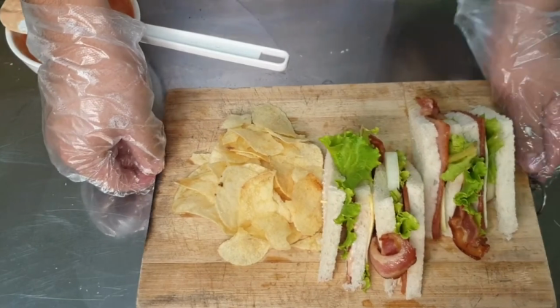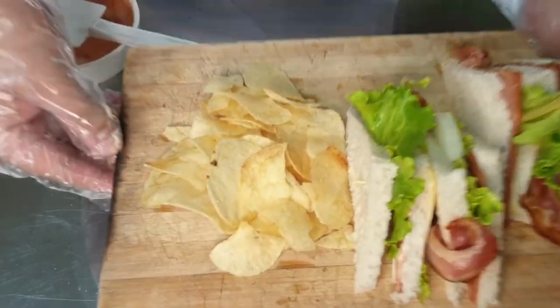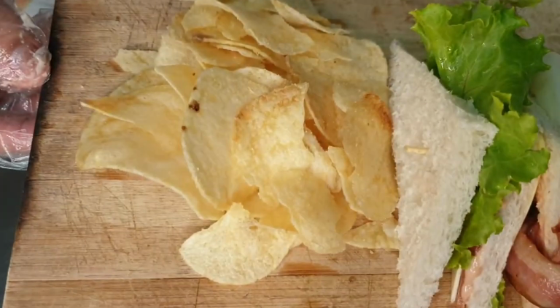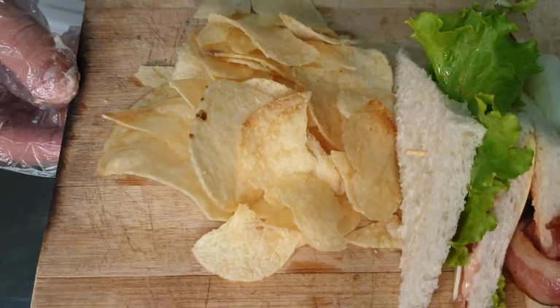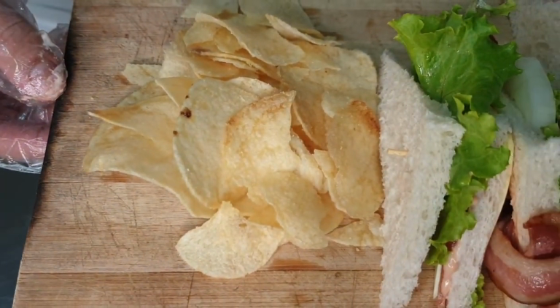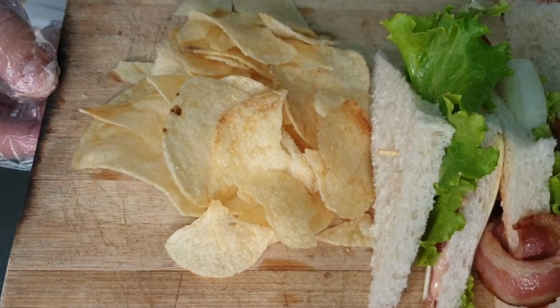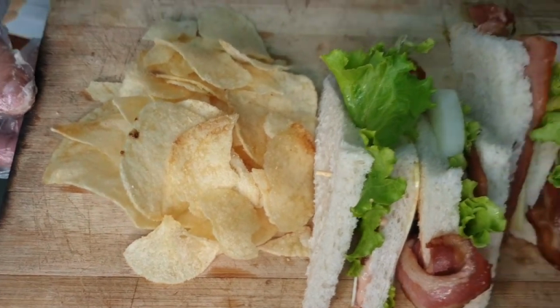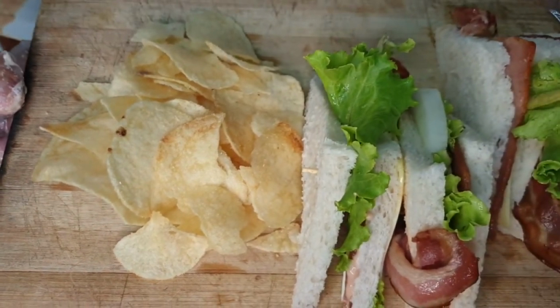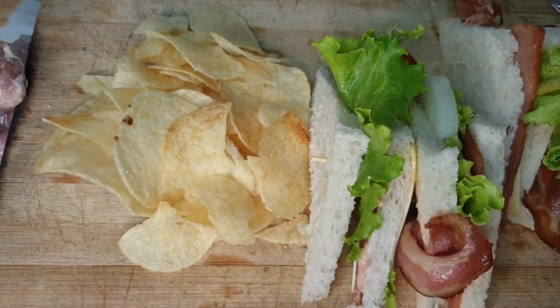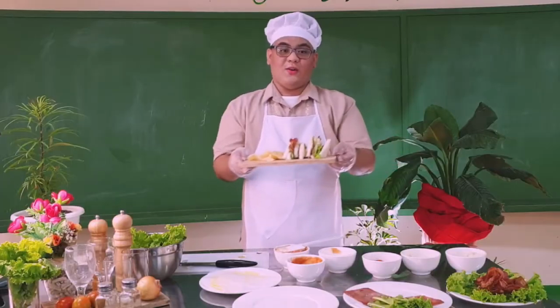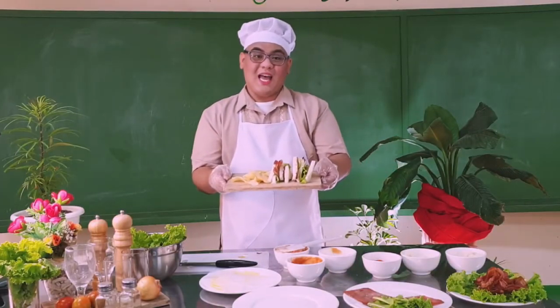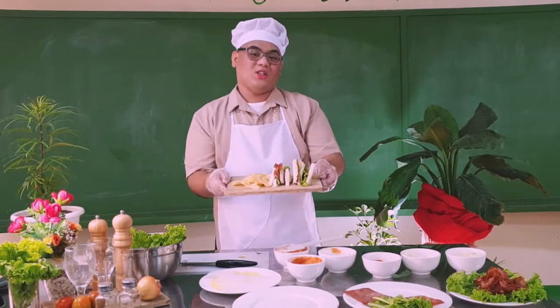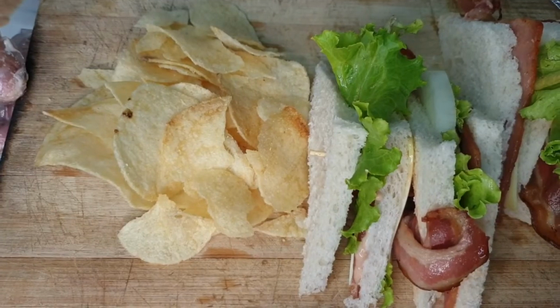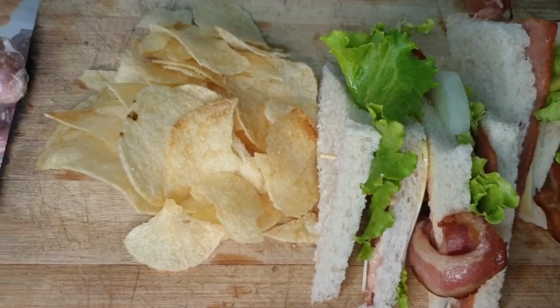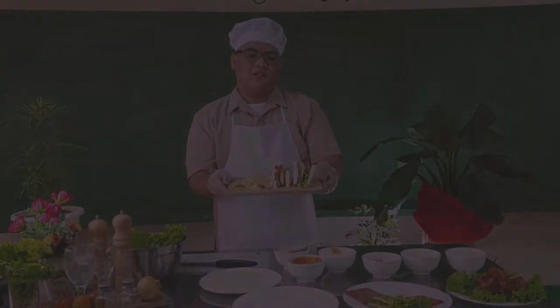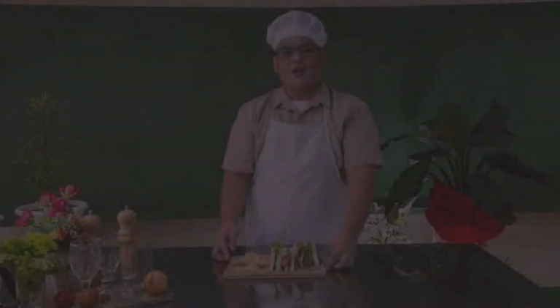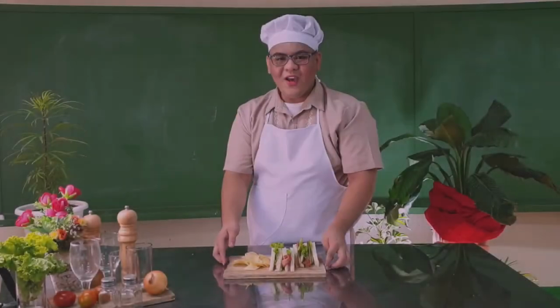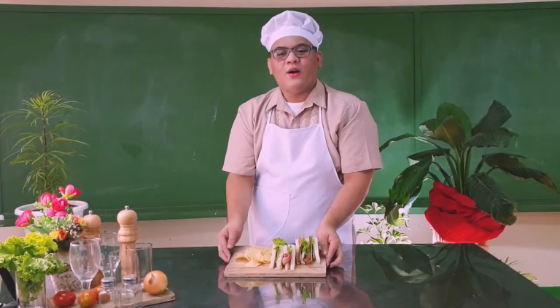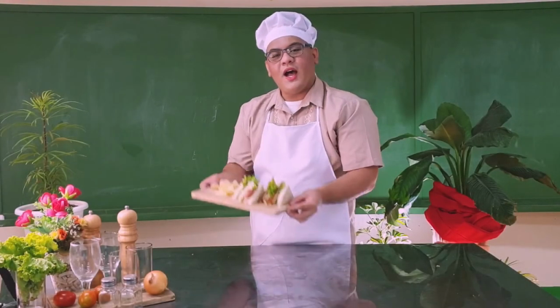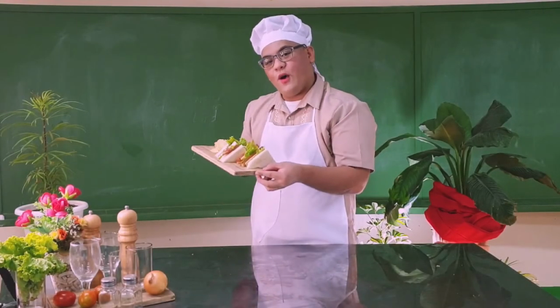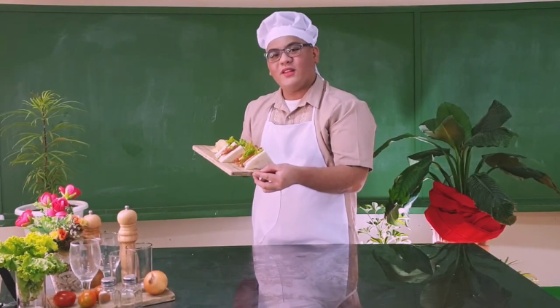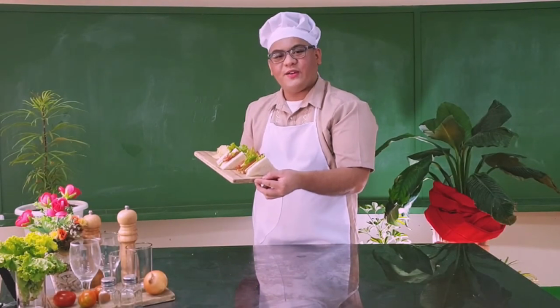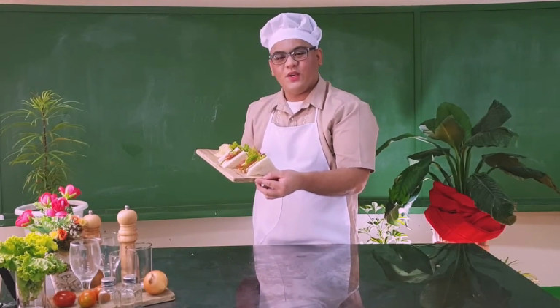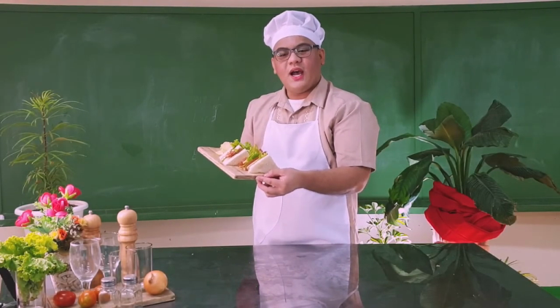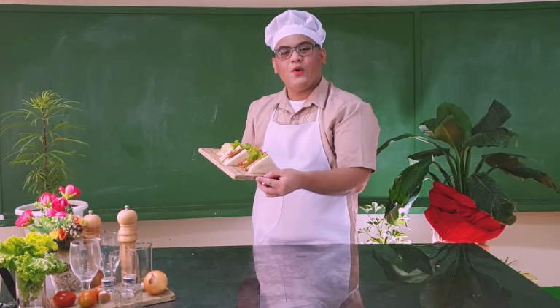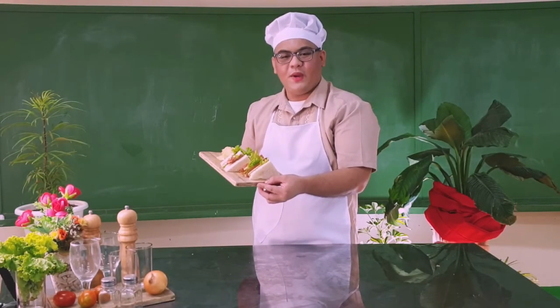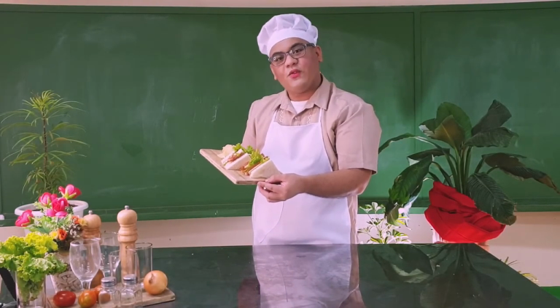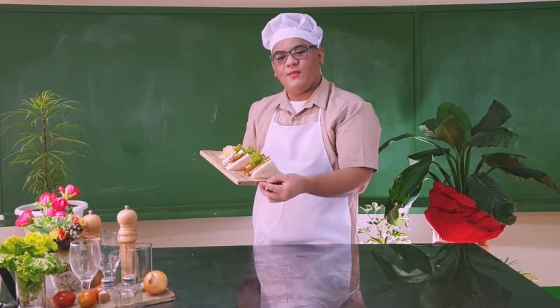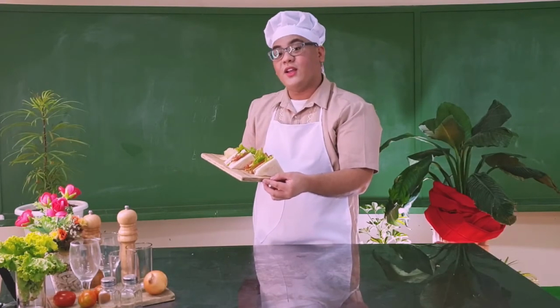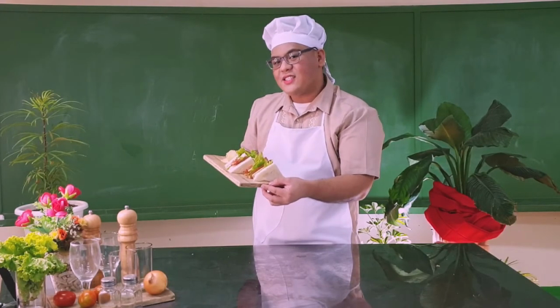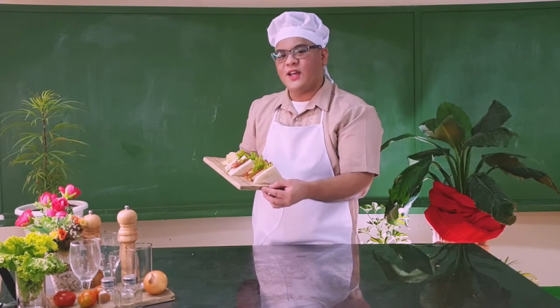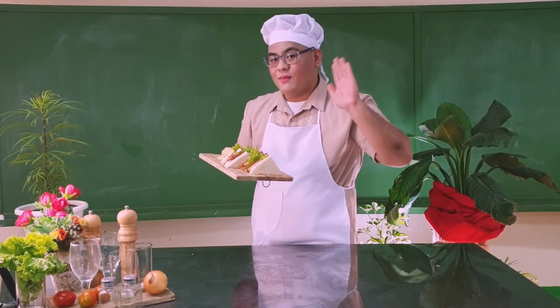And there you have it. We have now our Multi-Decker Sandwich. Voila, we're done with our Multi-Decker Sandwich. I hope you can prepare this for your family. Till our next lesson, bye!